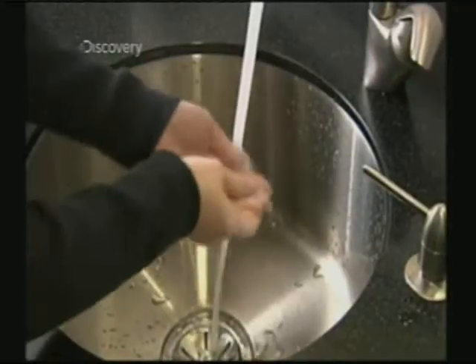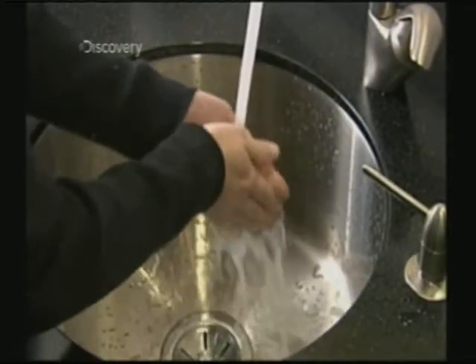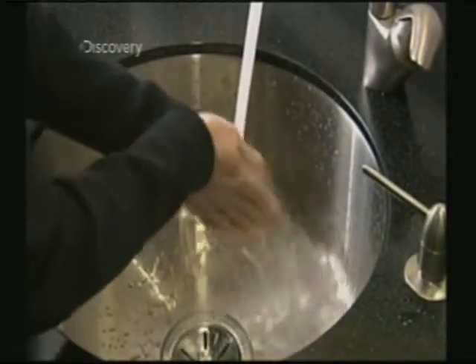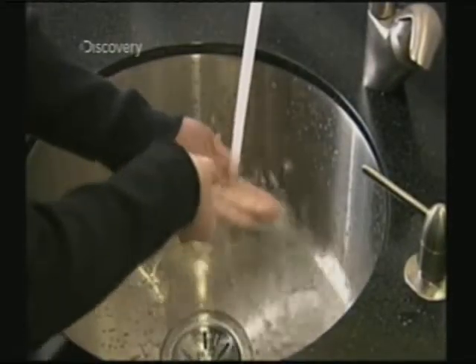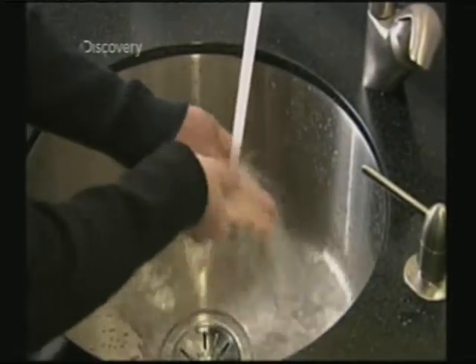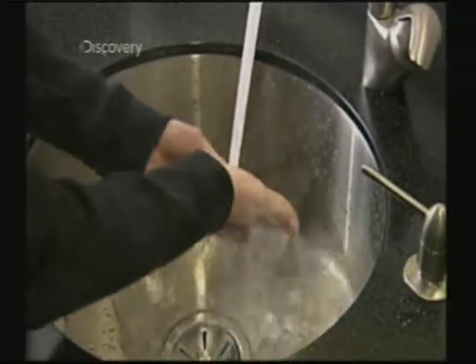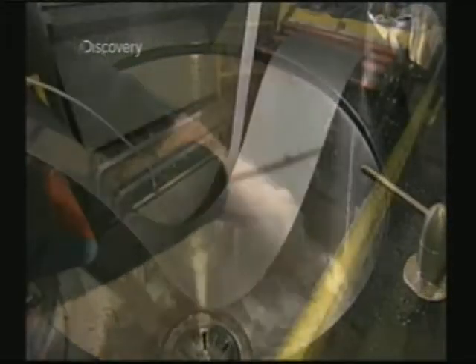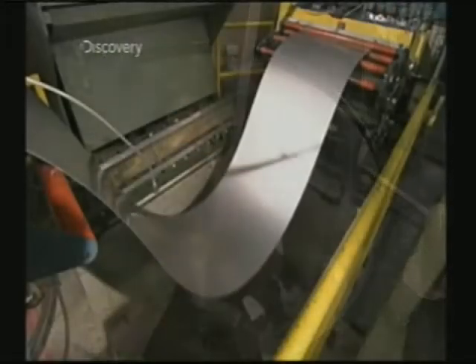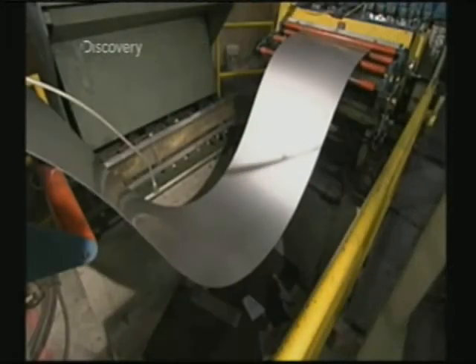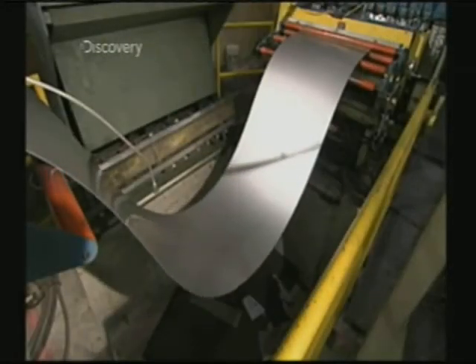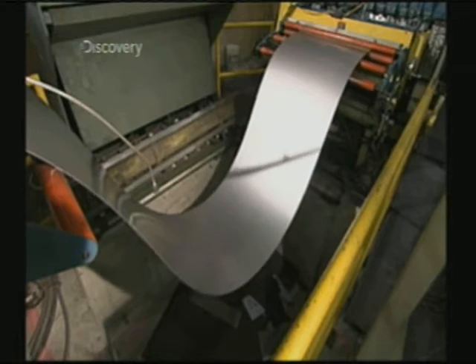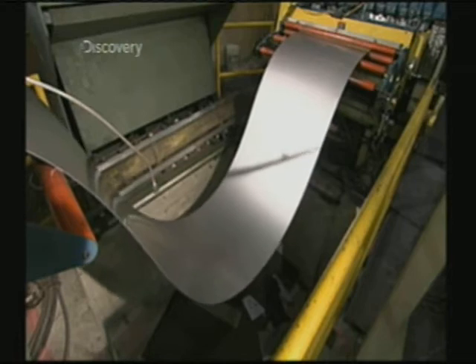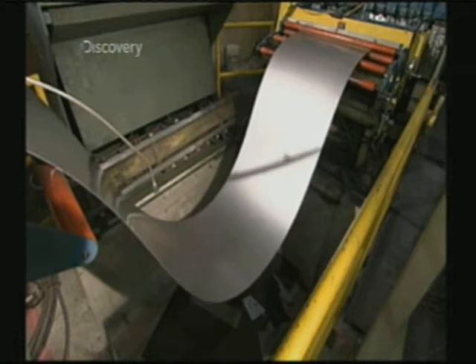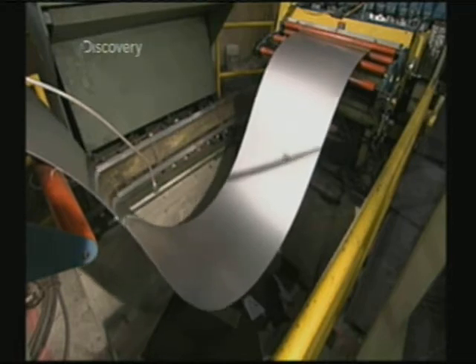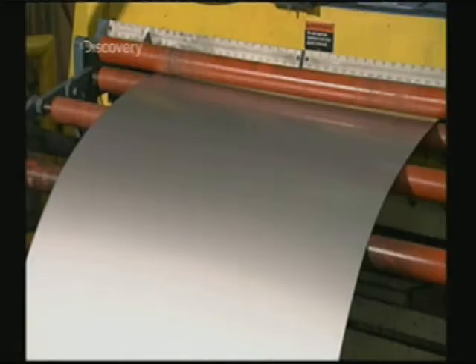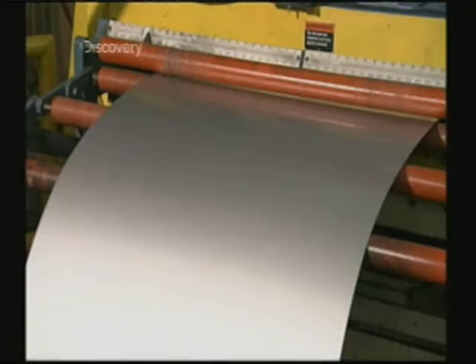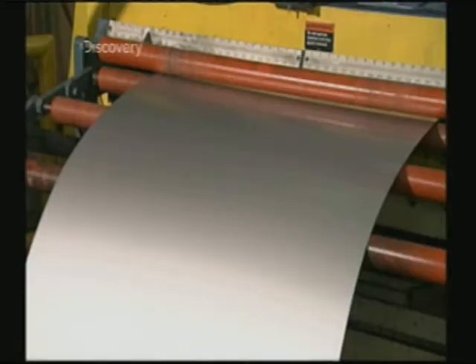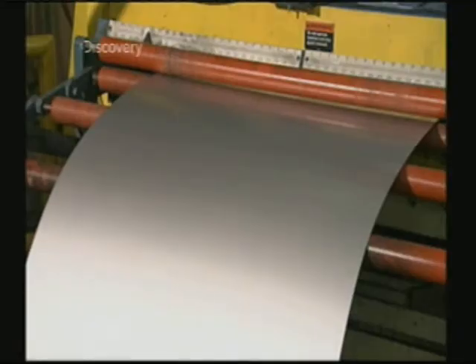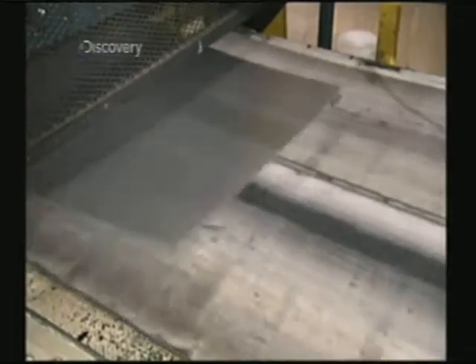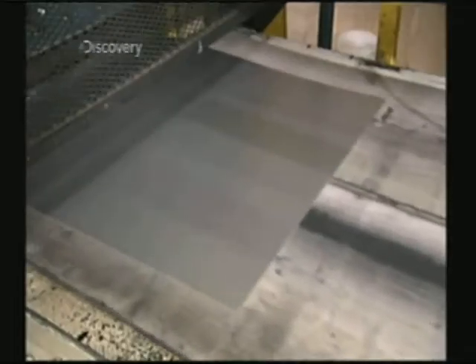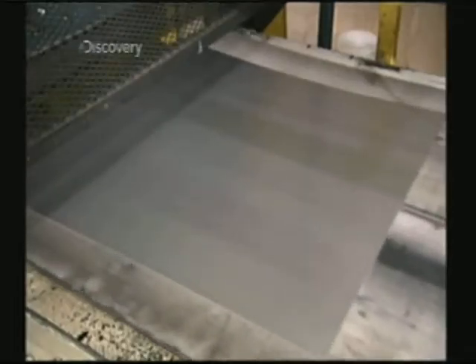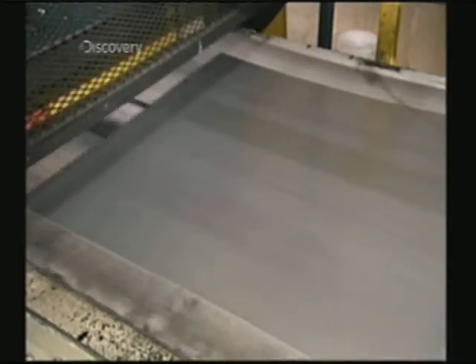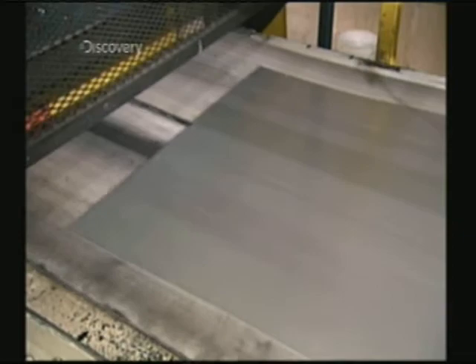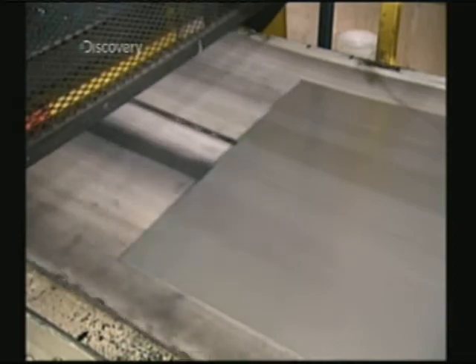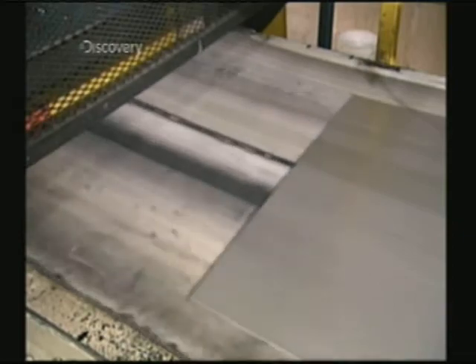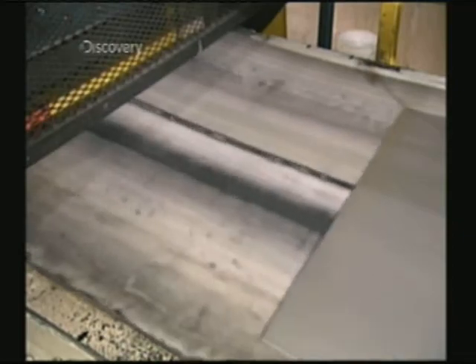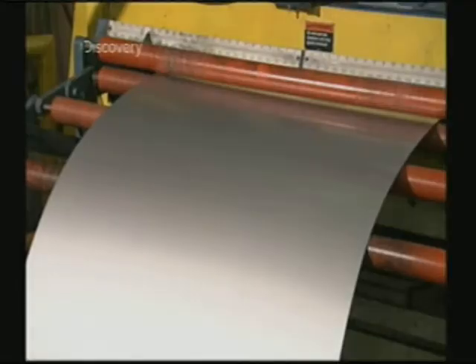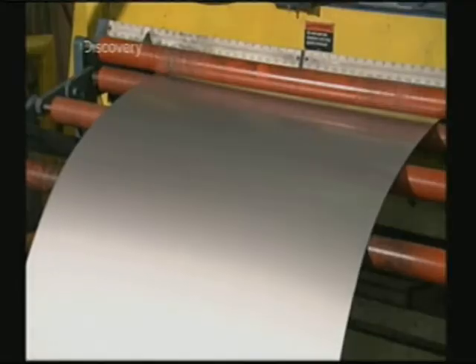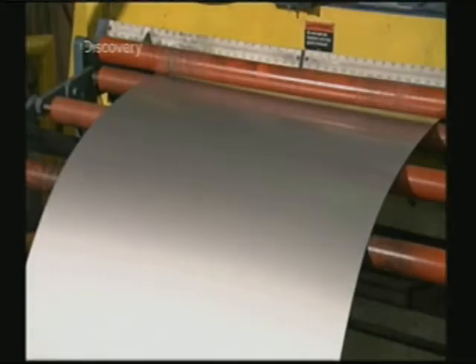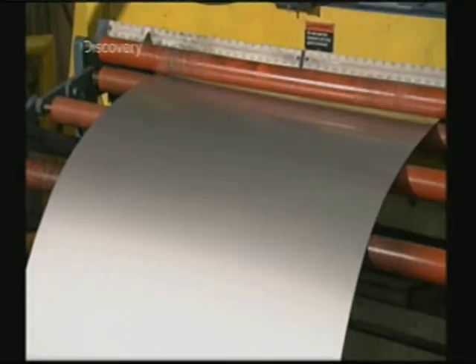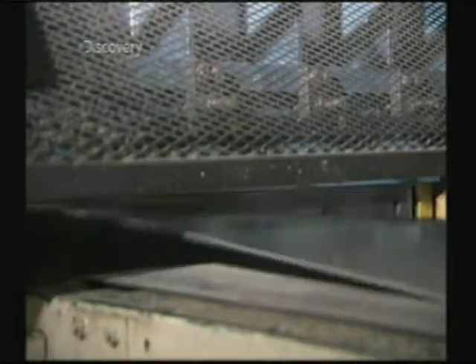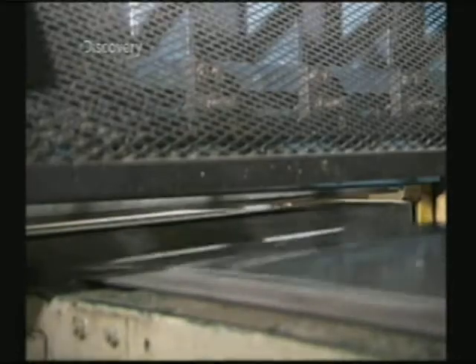Stainless steel is lightweight and heavy-duty, which makes it great for sinks. To make one, they uncoil stainless steel into a shearing machine, where large scissors slice it into pieces called blanks.